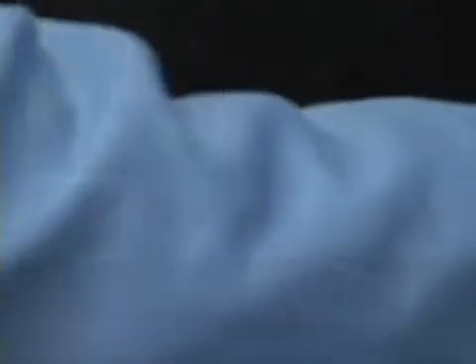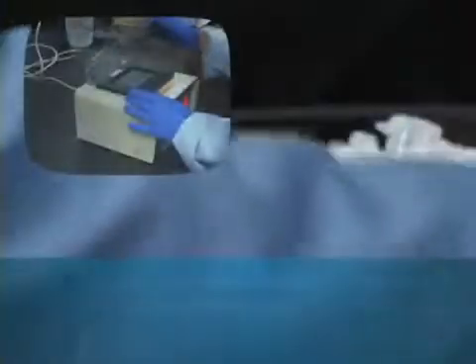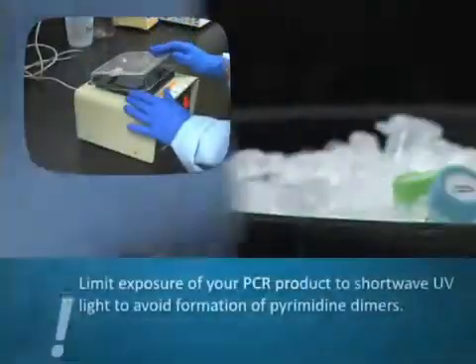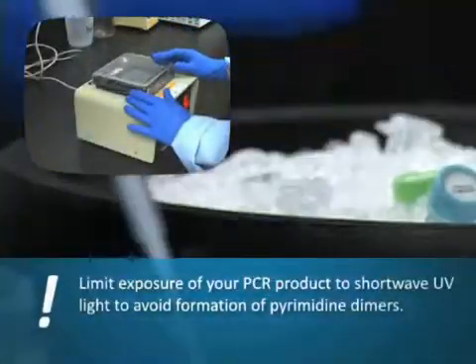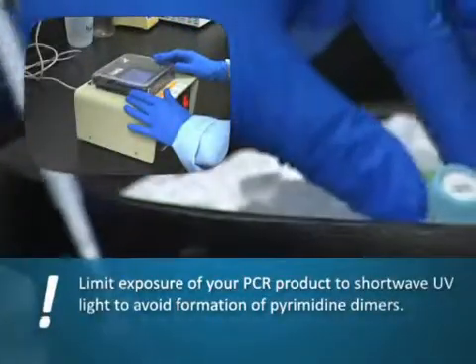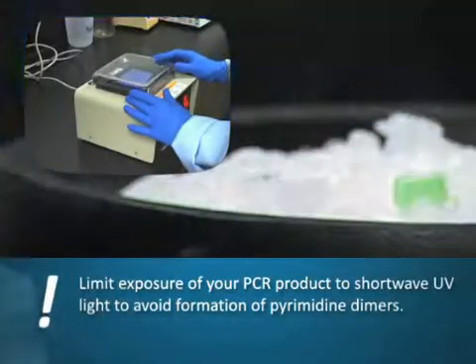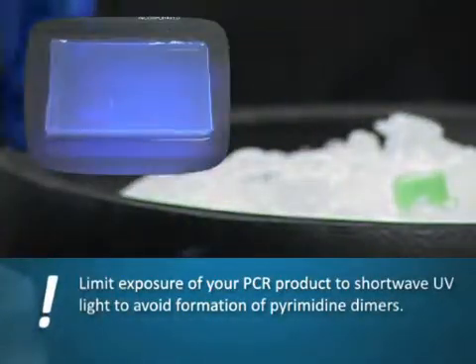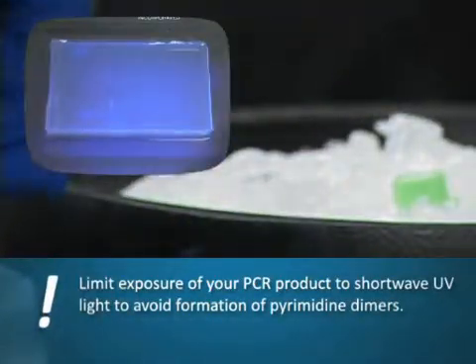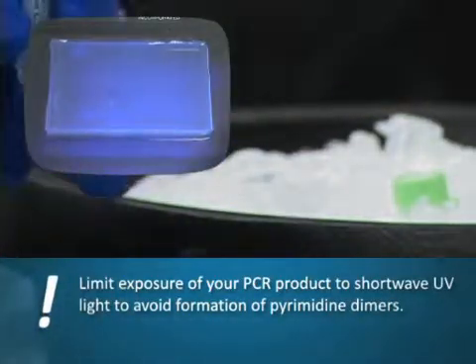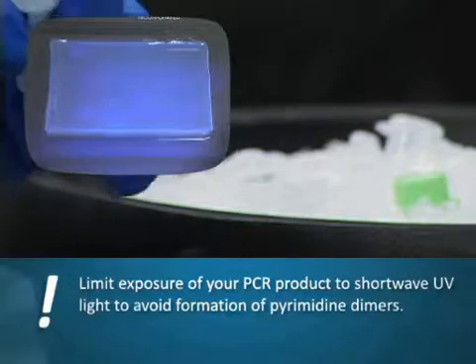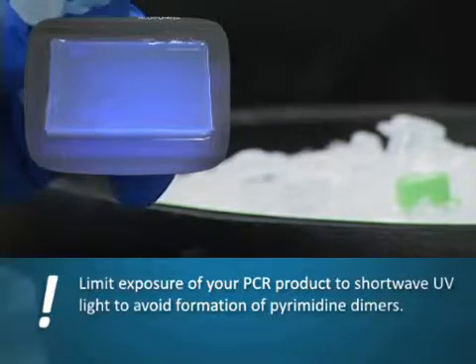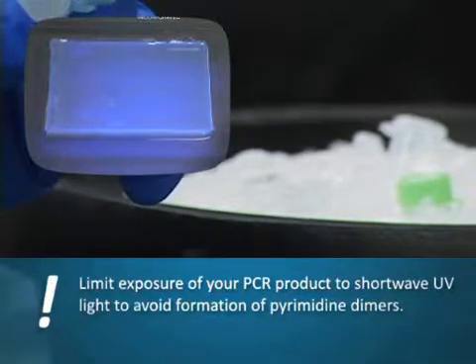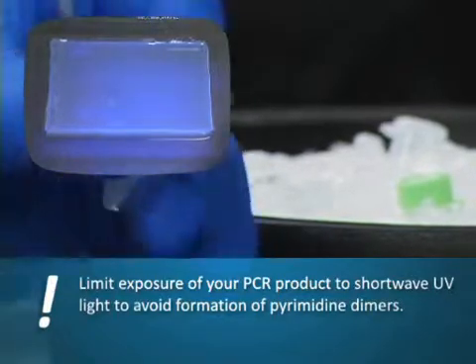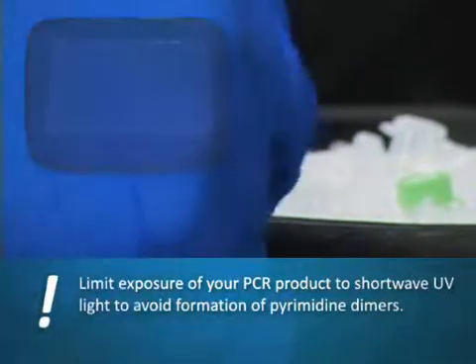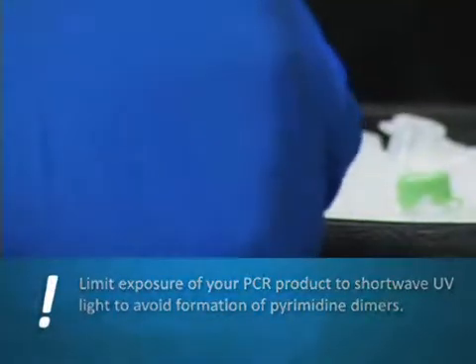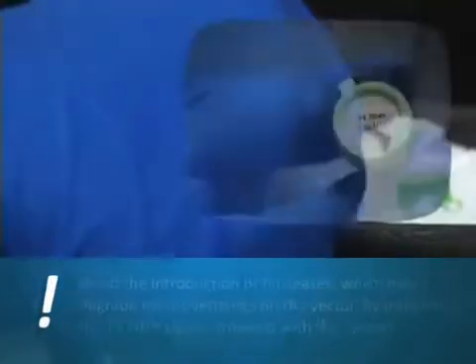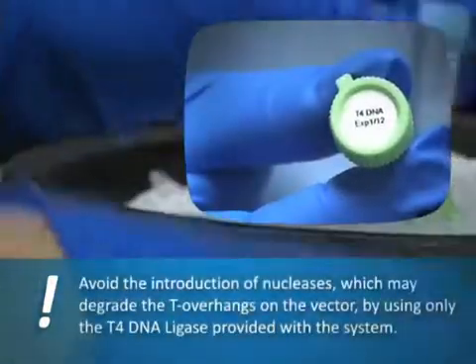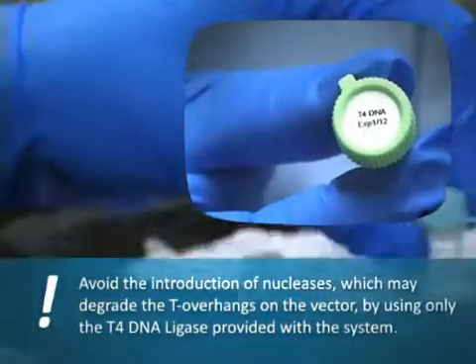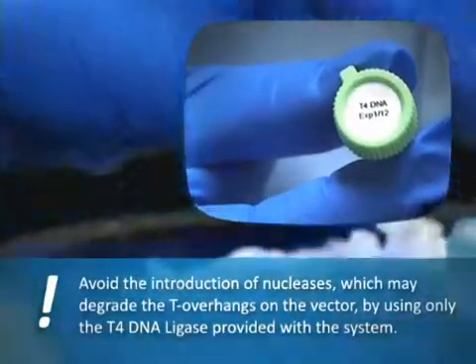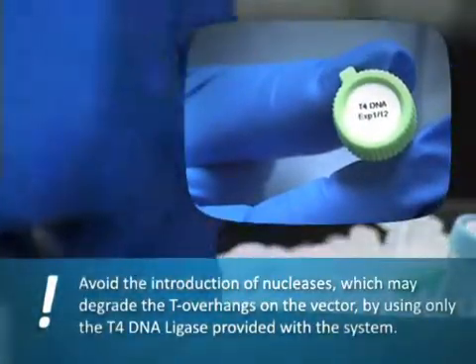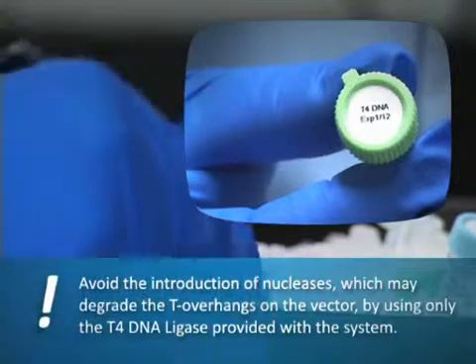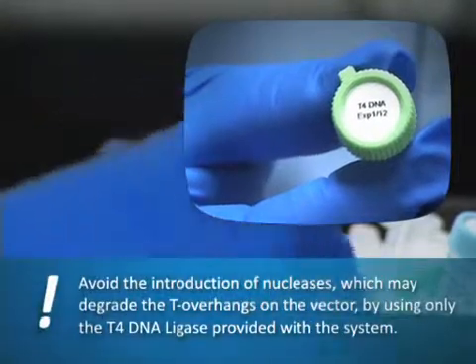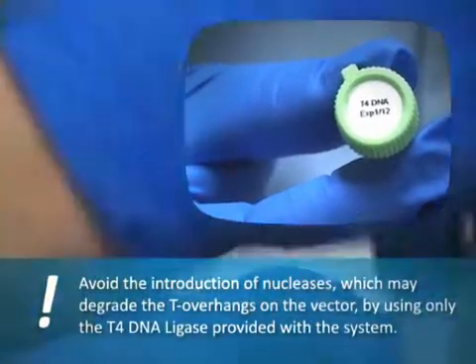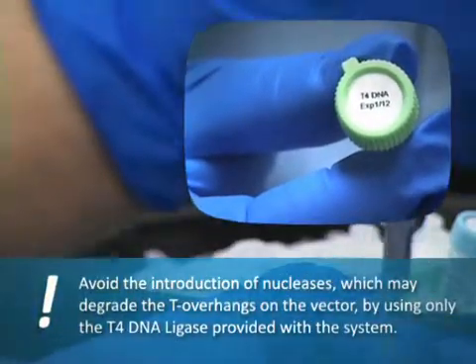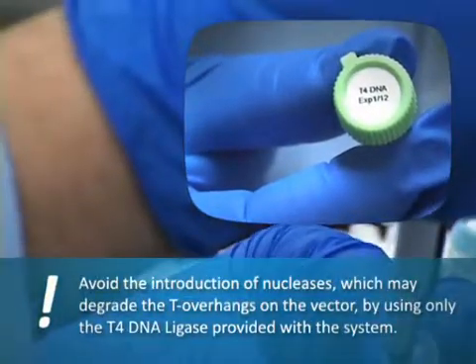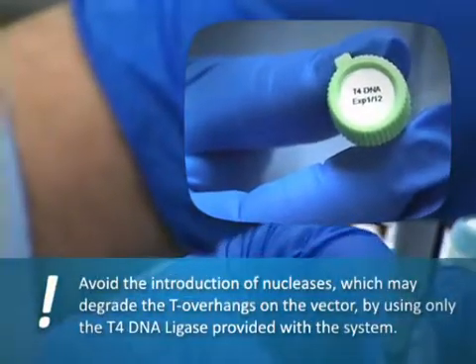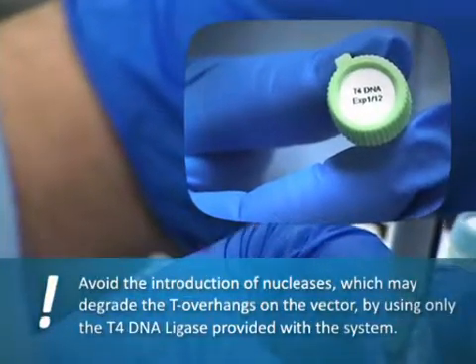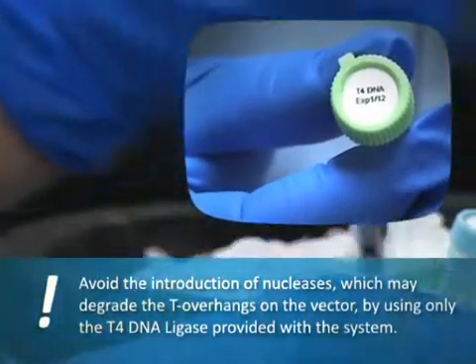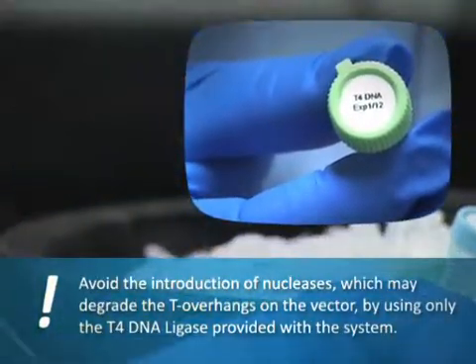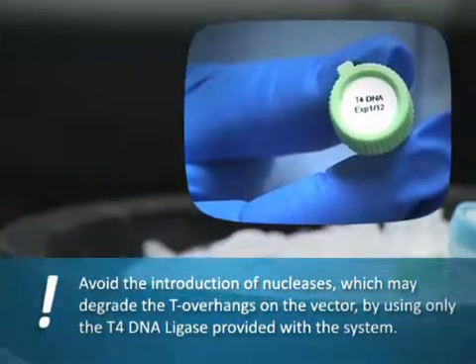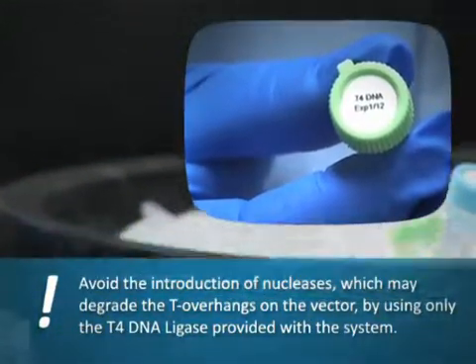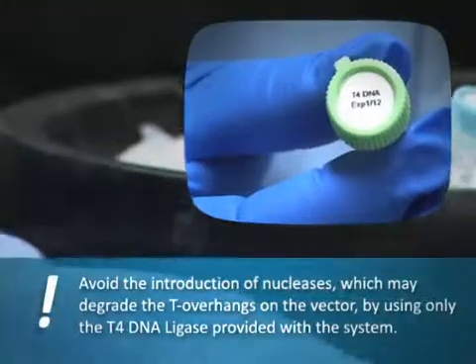Limit exposure of your PCR product to shortwave UV light to avoid formation of pyrimidine dimers. Avoid the introduction of nucleases, which may degrade the T overhangs on the vector, by using only the T4 DNA ligase provided with the system.